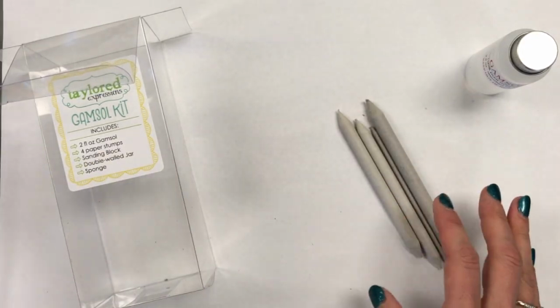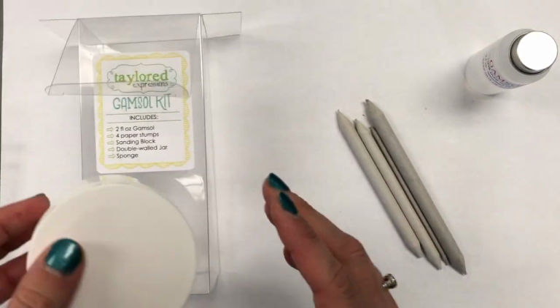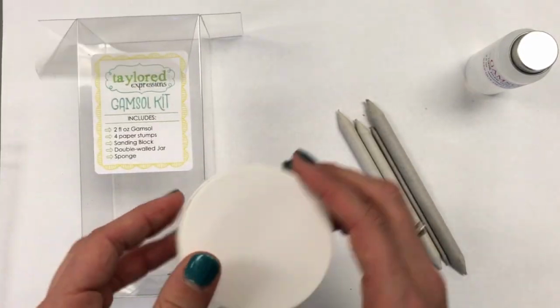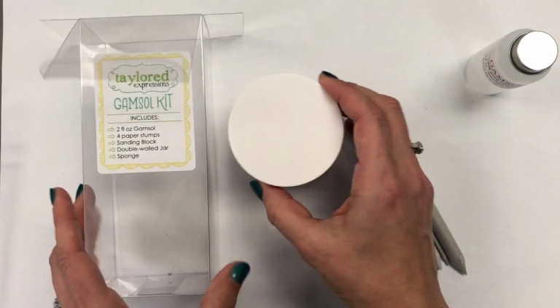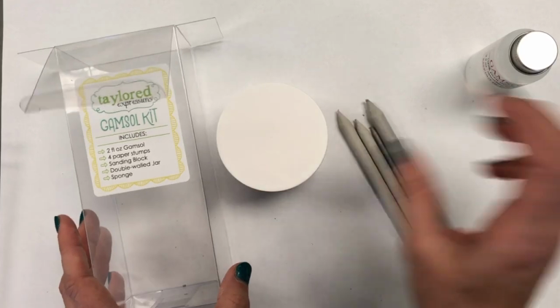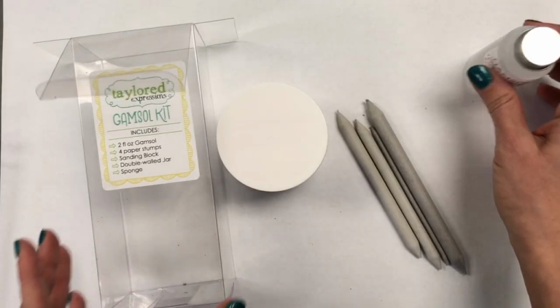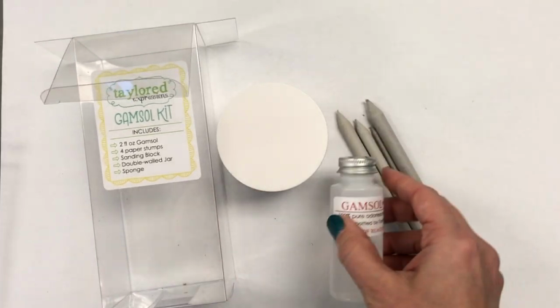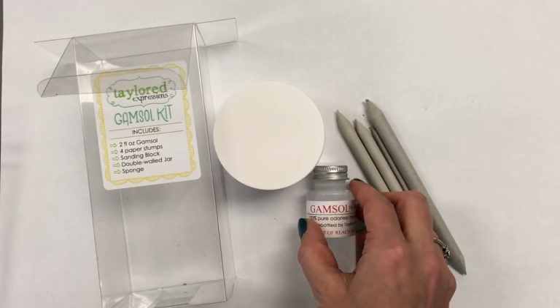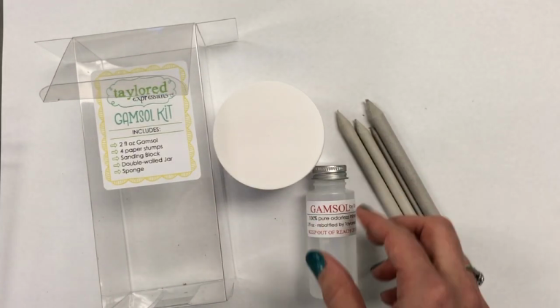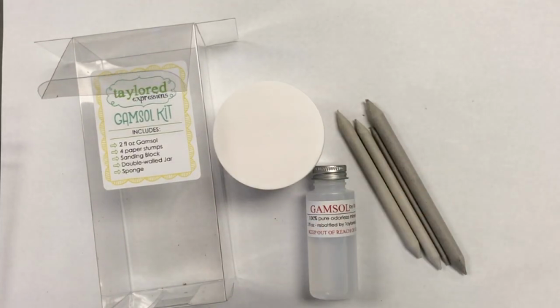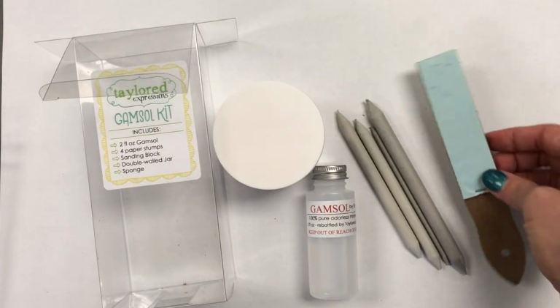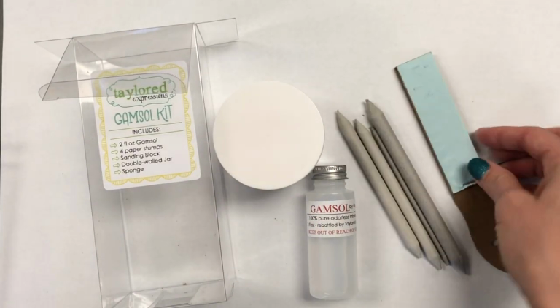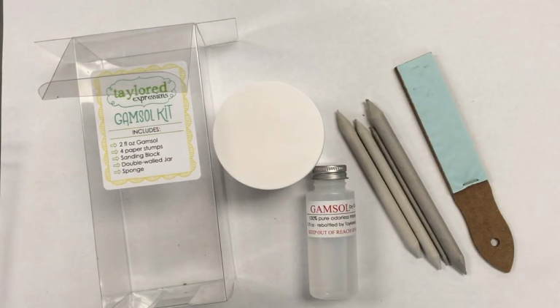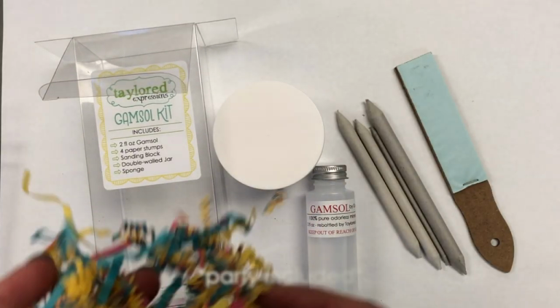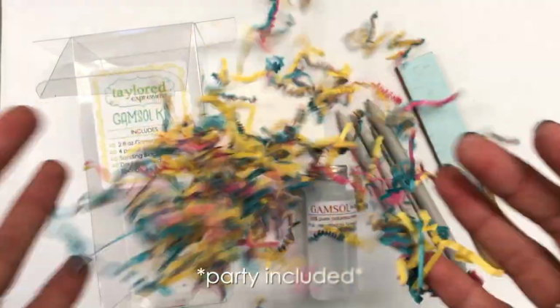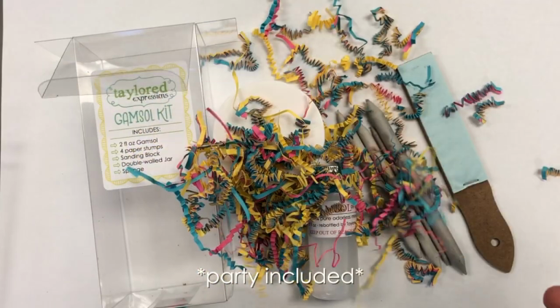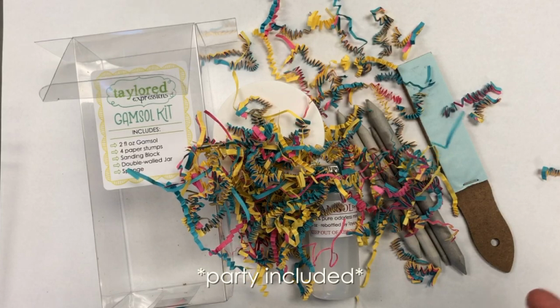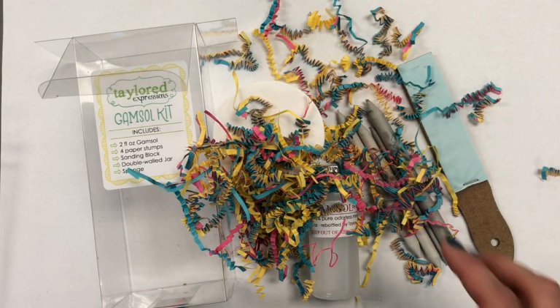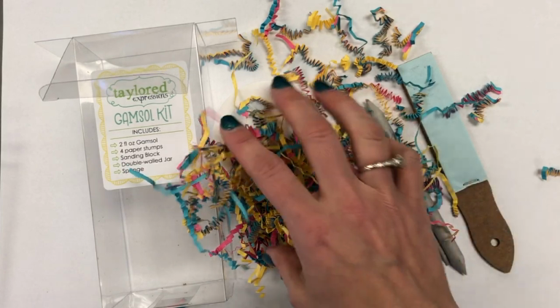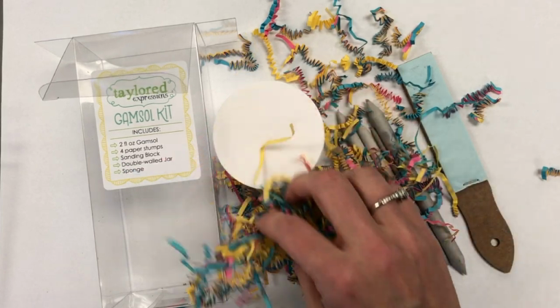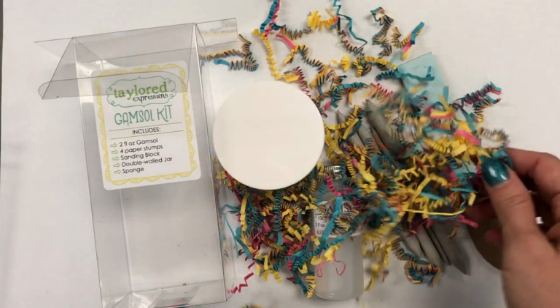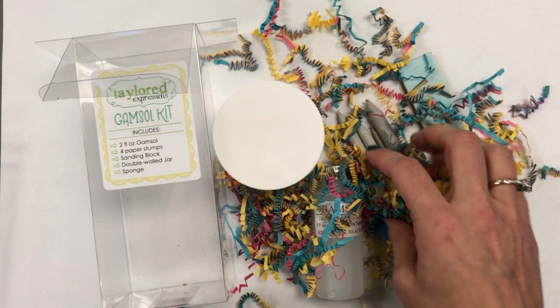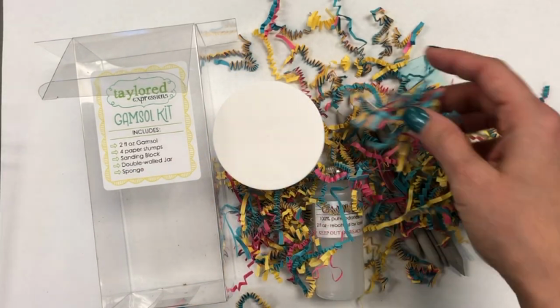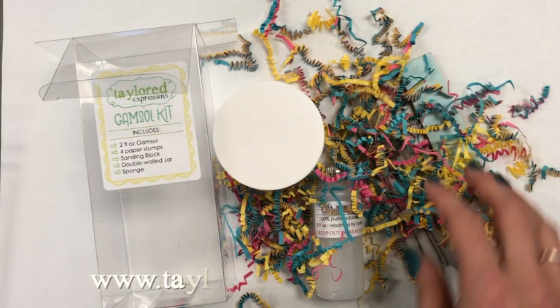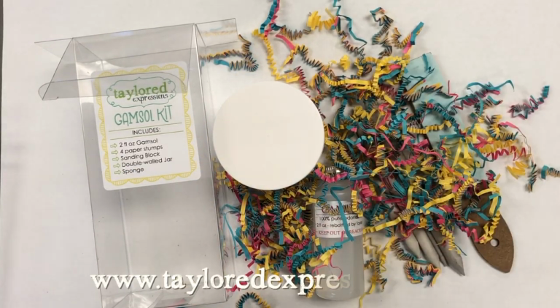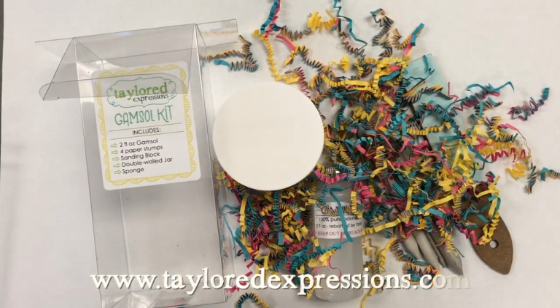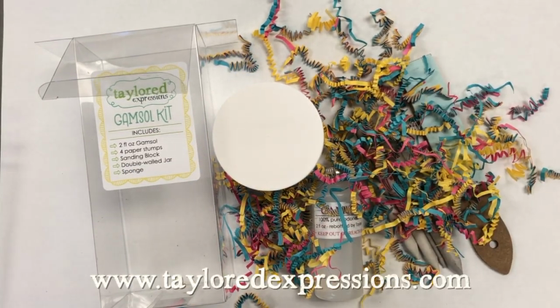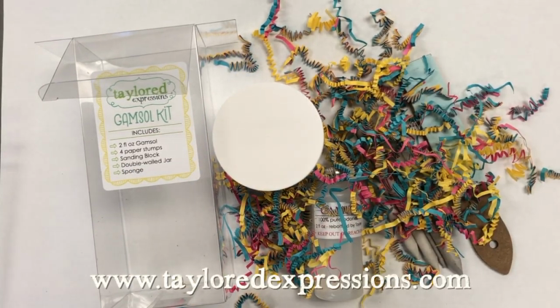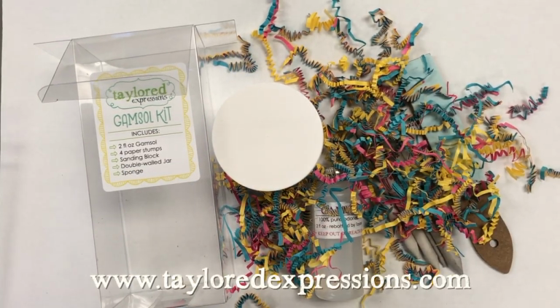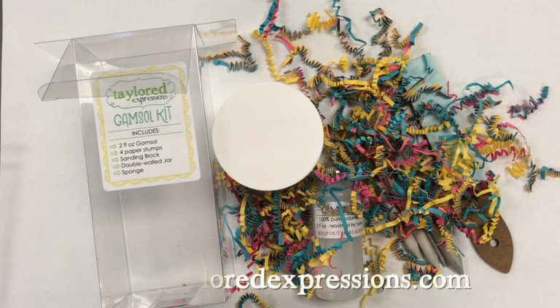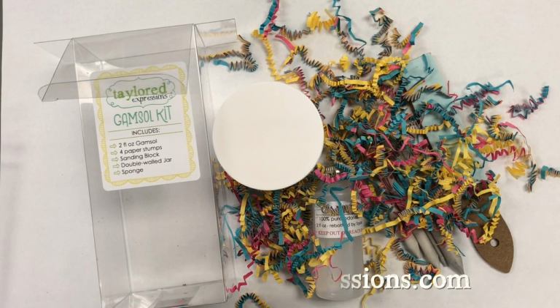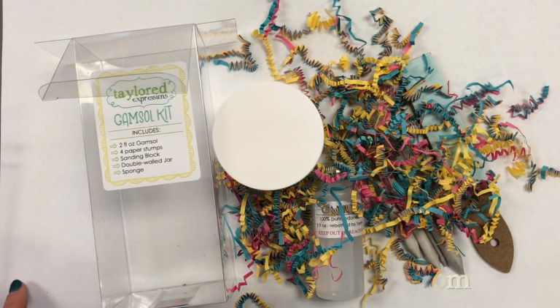There you can see all of the things included in our Gamsol Starter Kit, plus a party! Hopefully you will check that out on our website at www.tailoredexpressions.com. Thanks for stopping by, guys — bye bye!